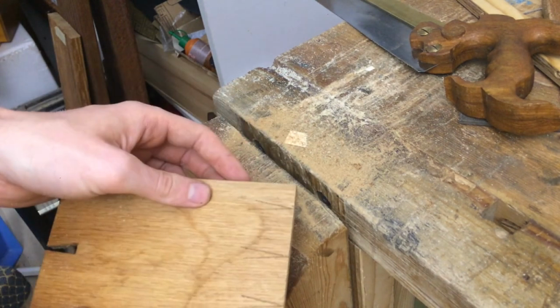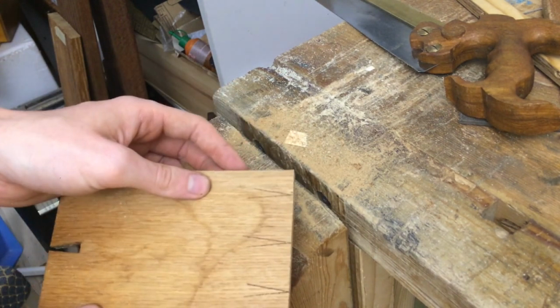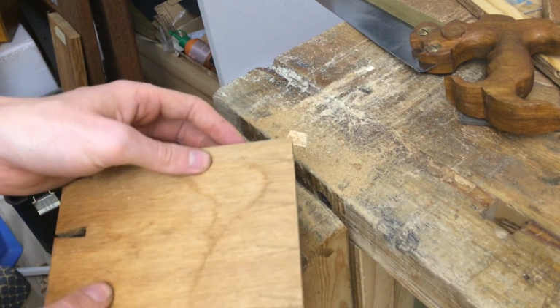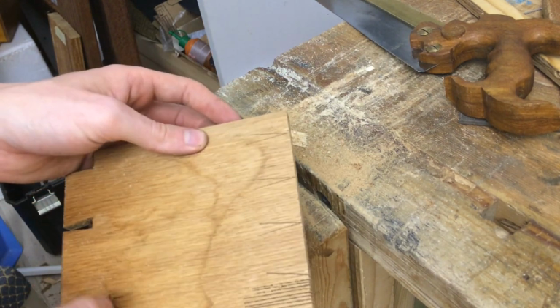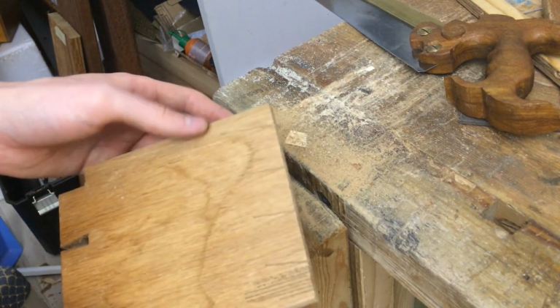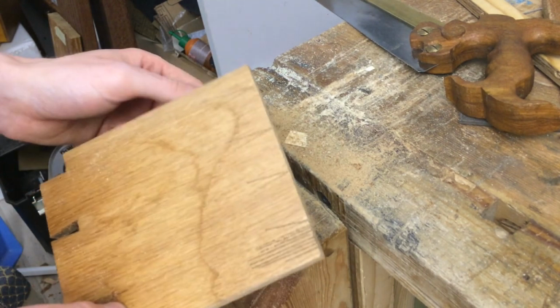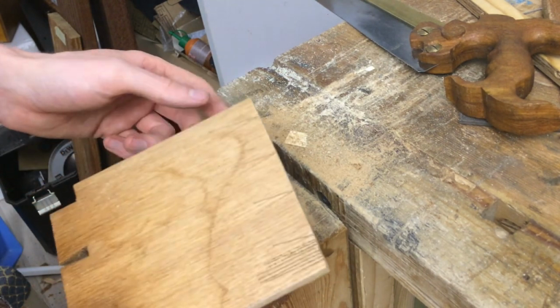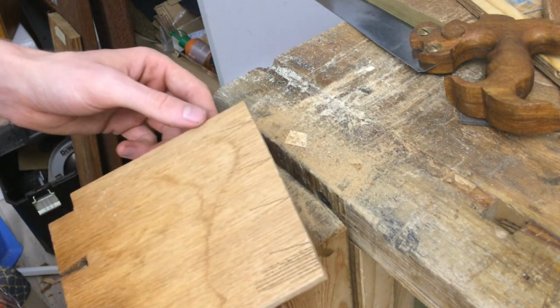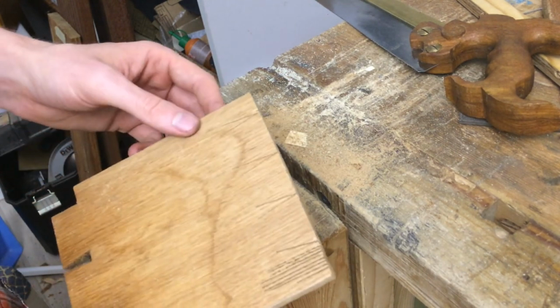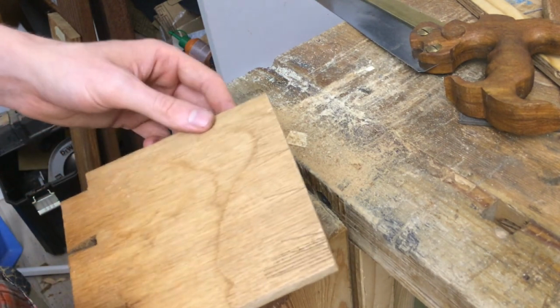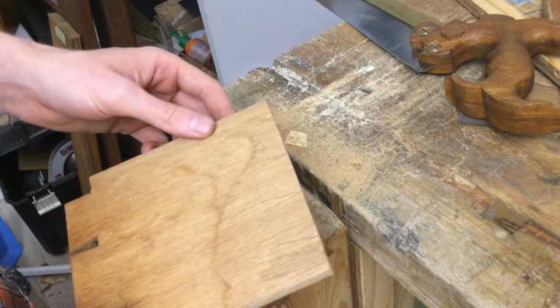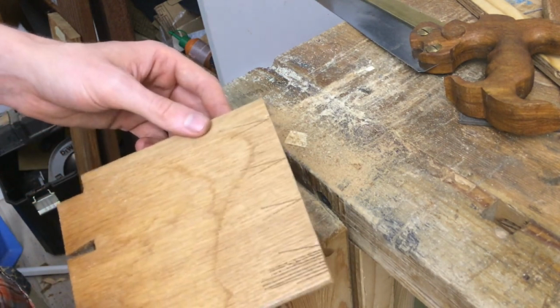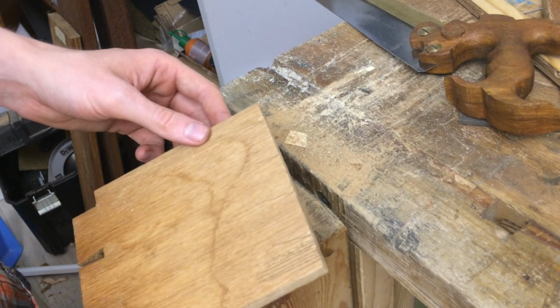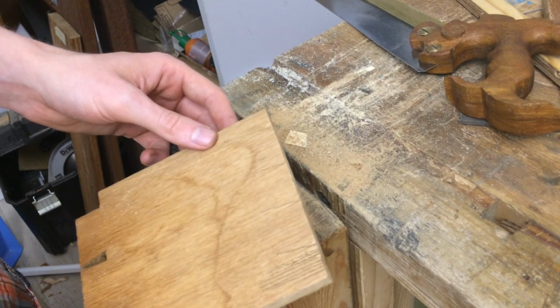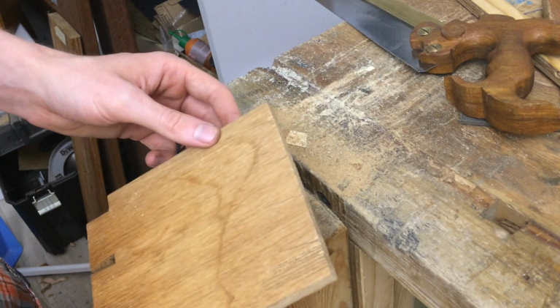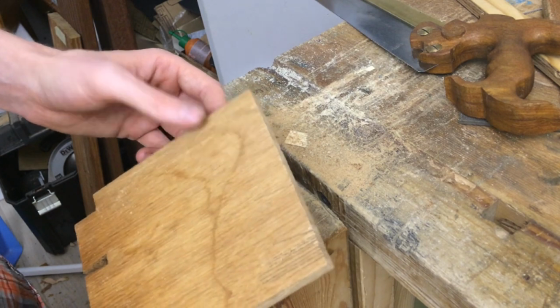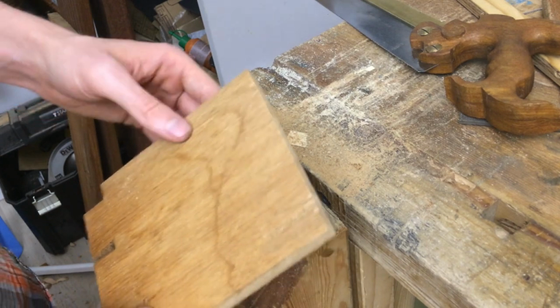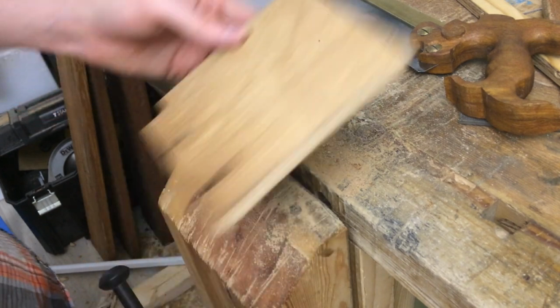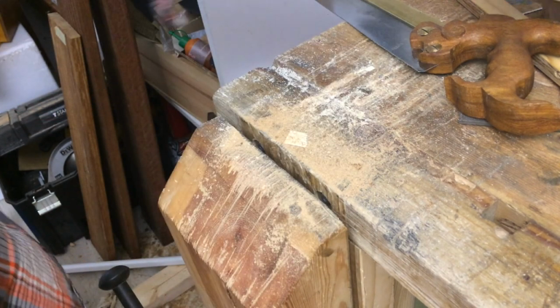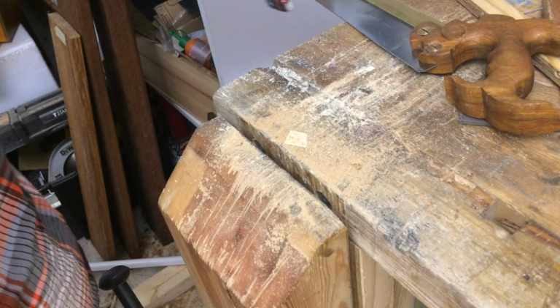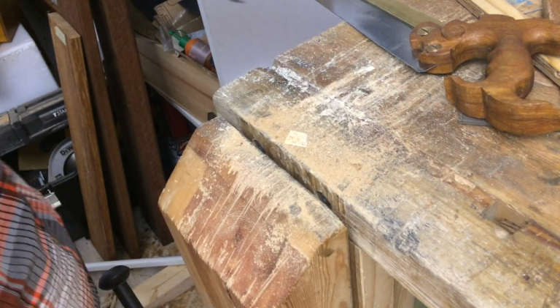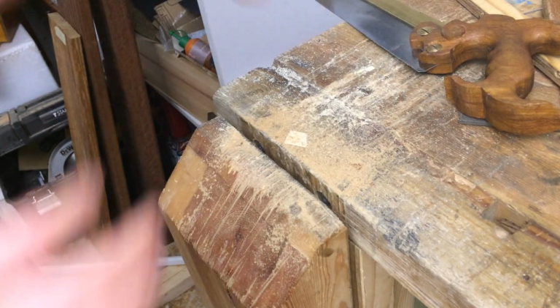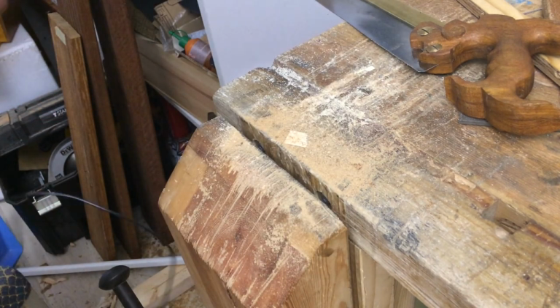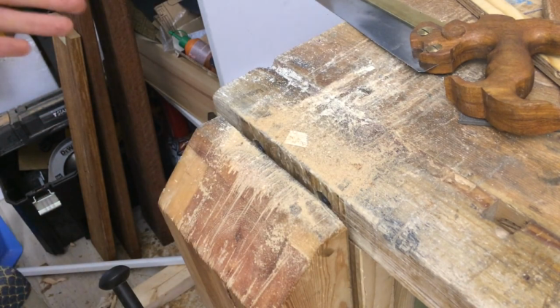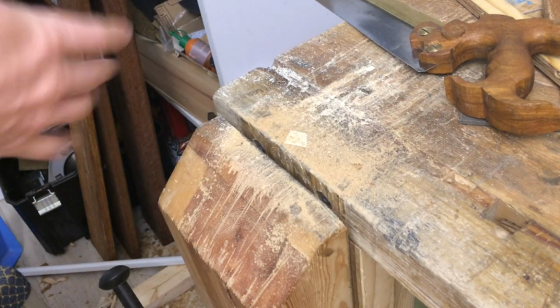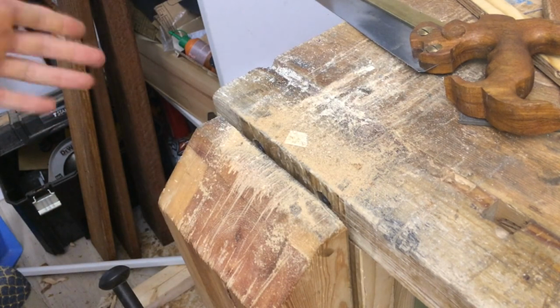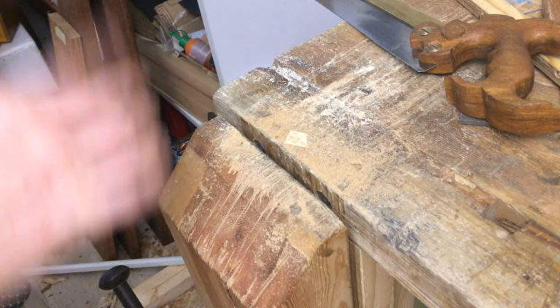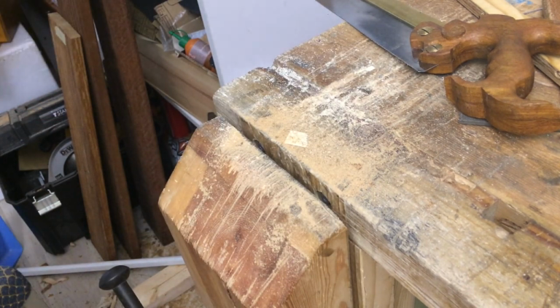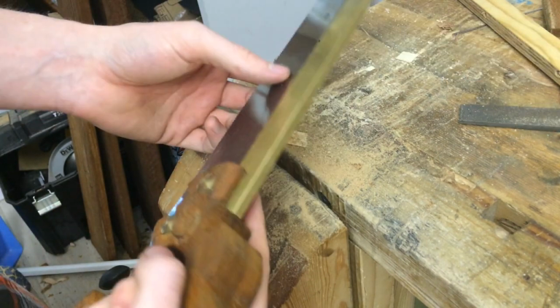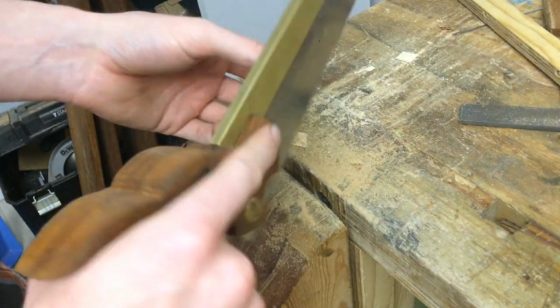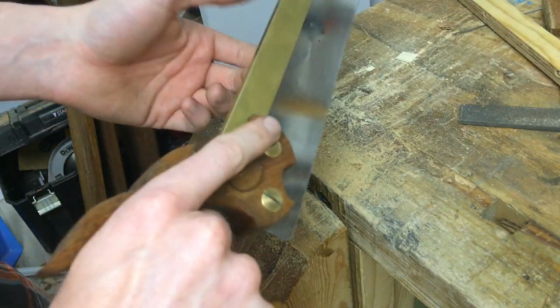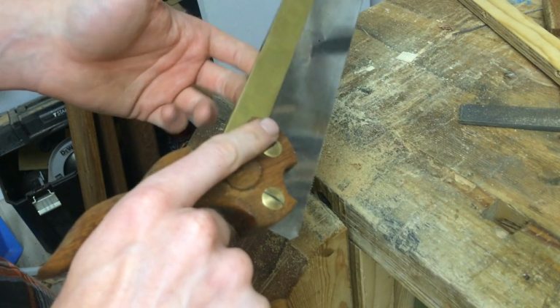I think my dovetailing is going to go a little bit faster now. Thanks for watching.